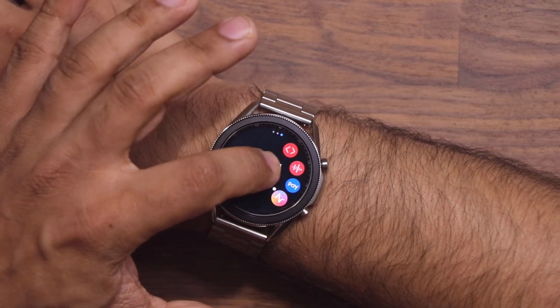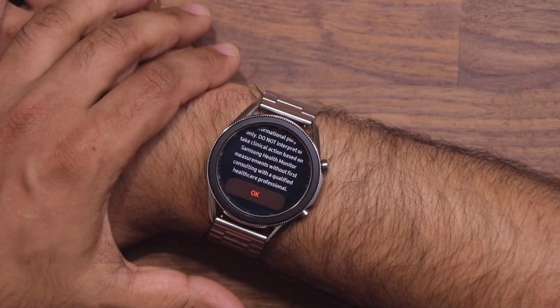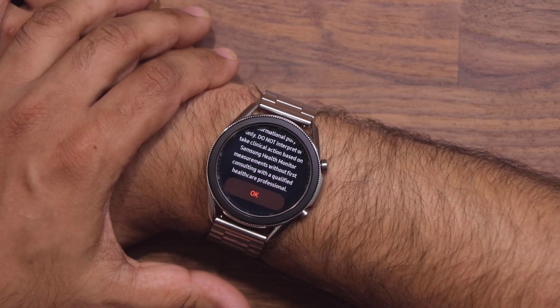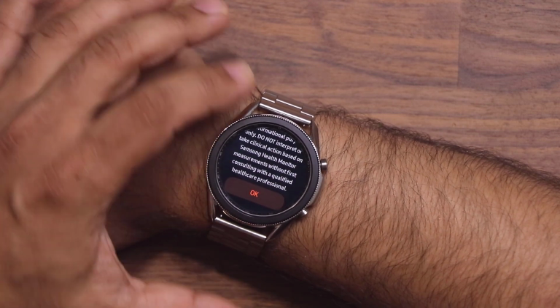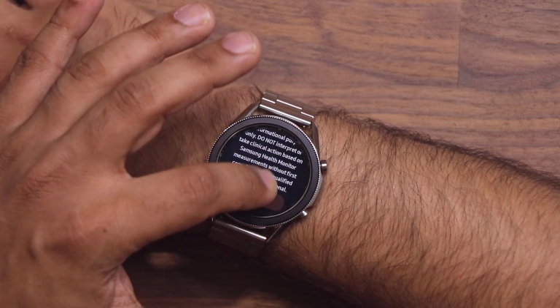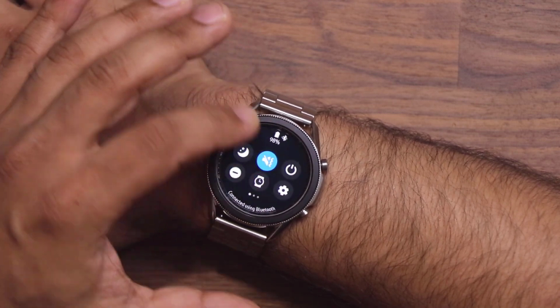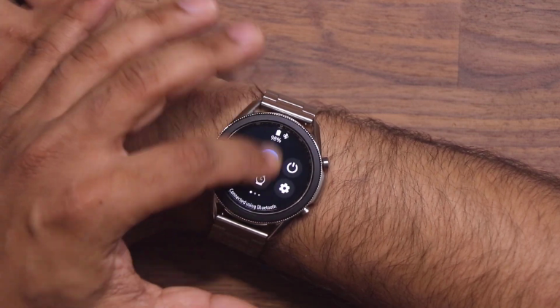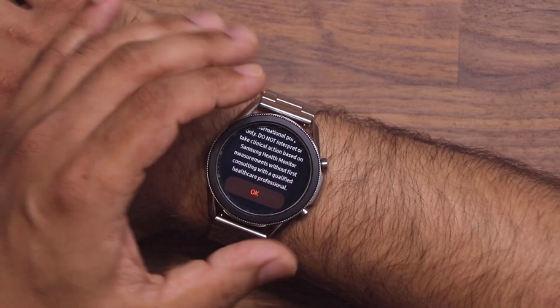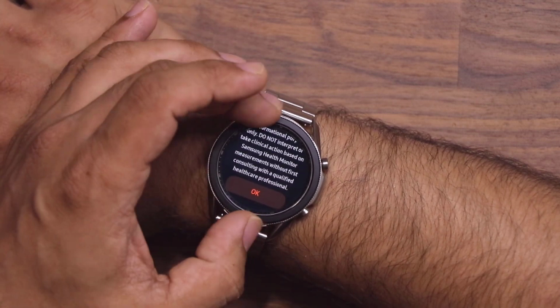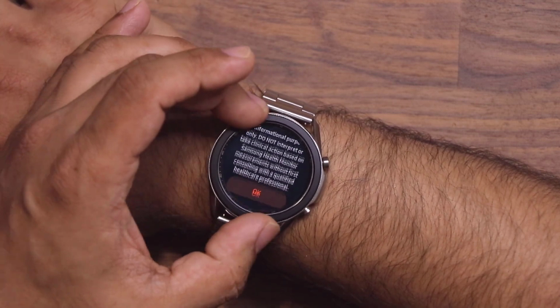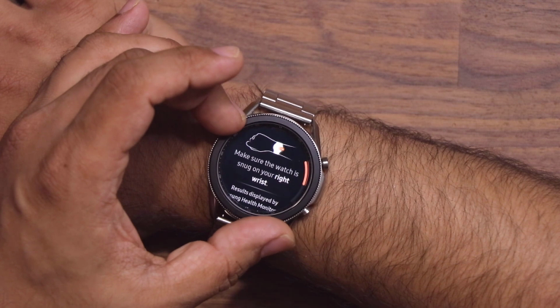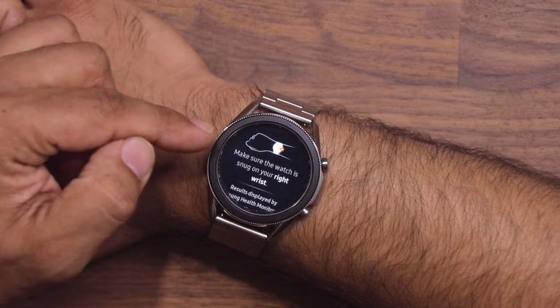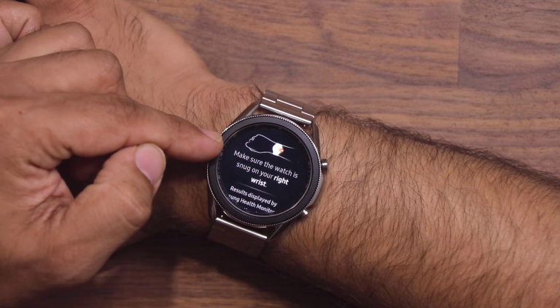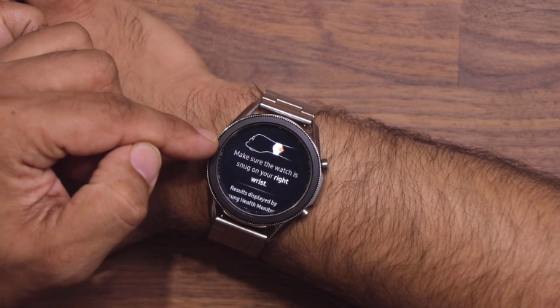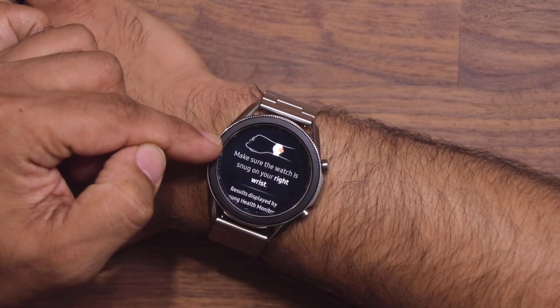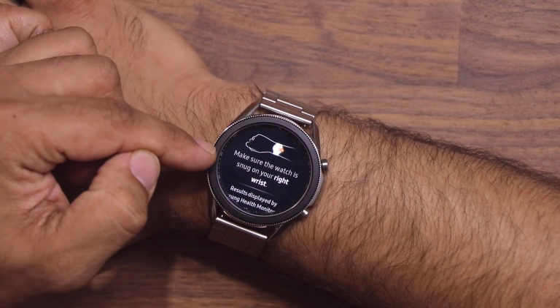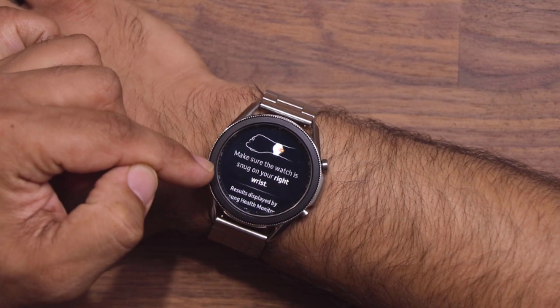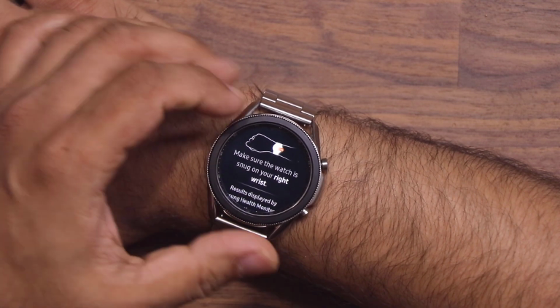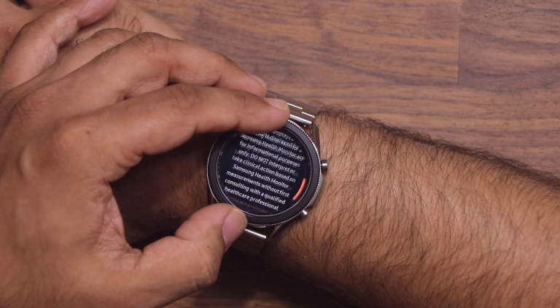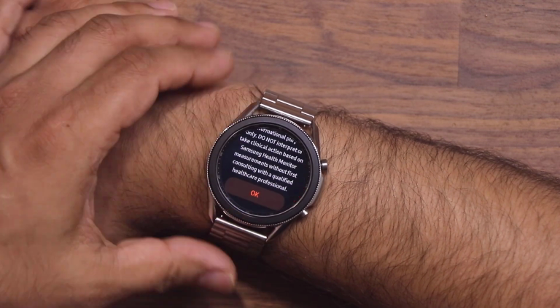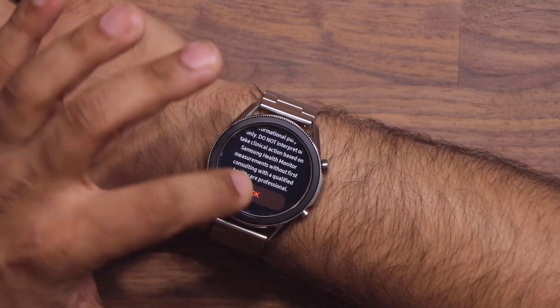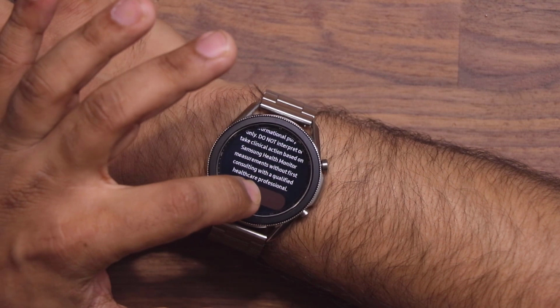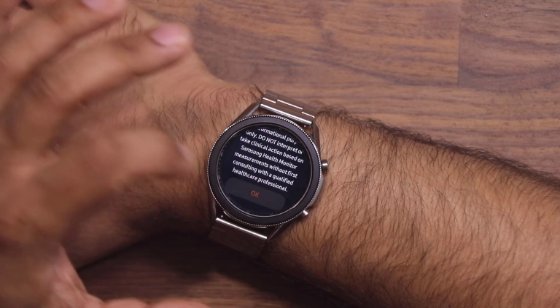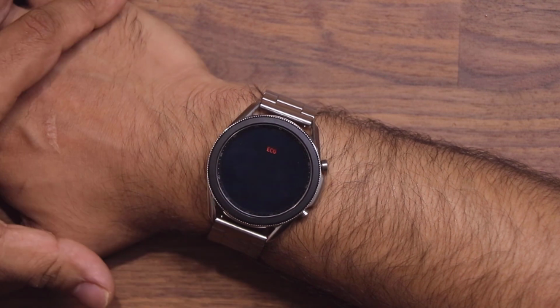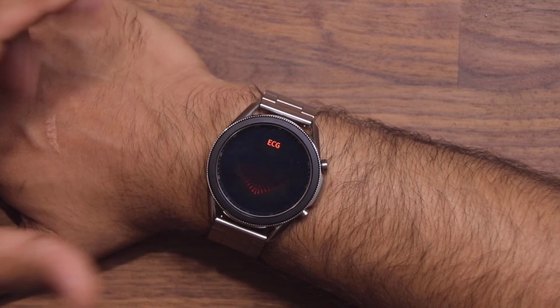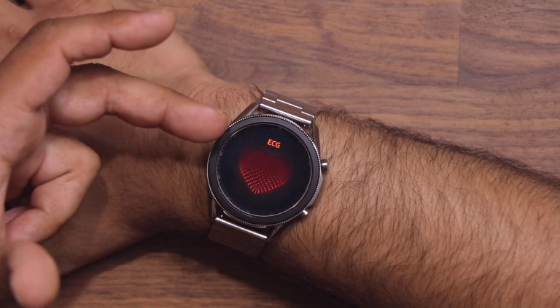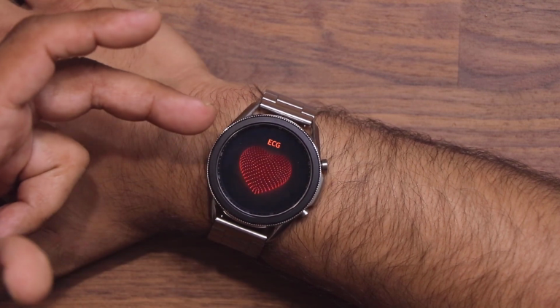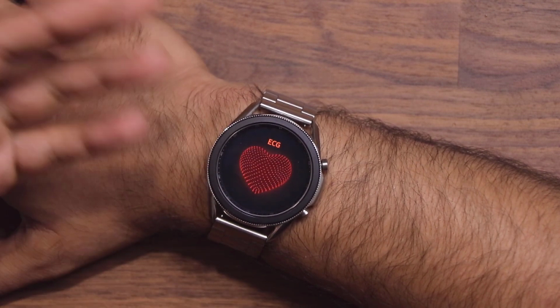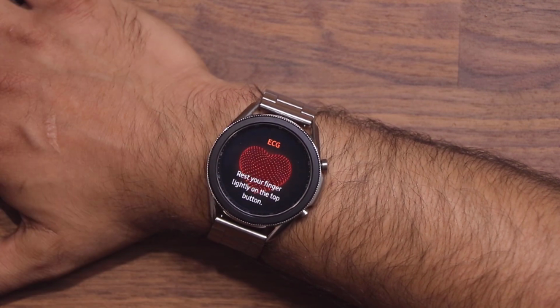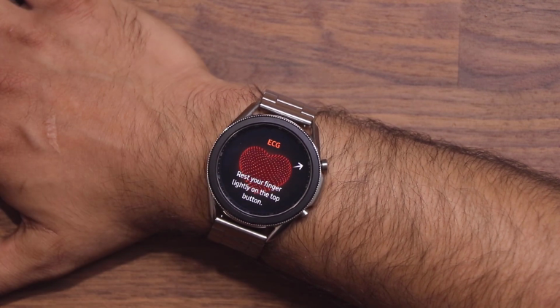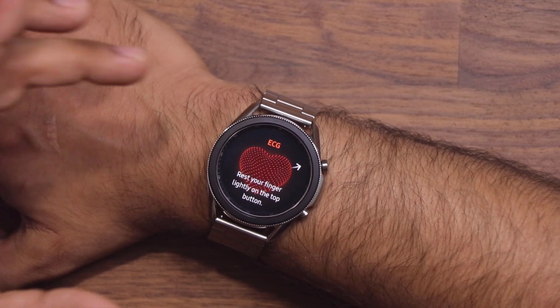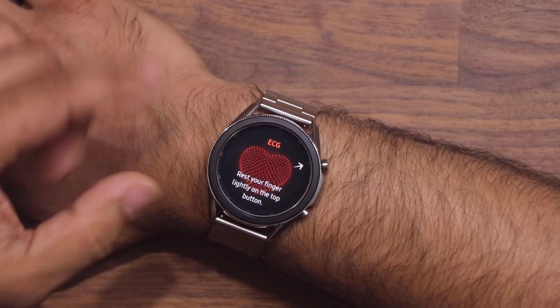When you go inside, it's going to give you a quick warning. Make sure the watch is snug on your right wrist. Then scroll down and tap OK, and the EKG or ECG comes right up.